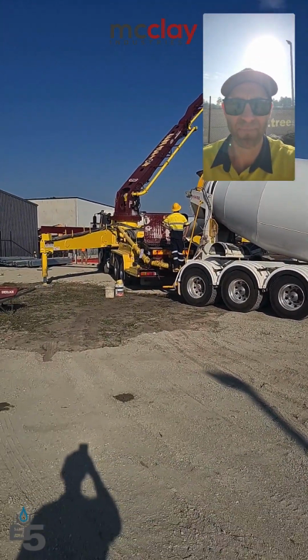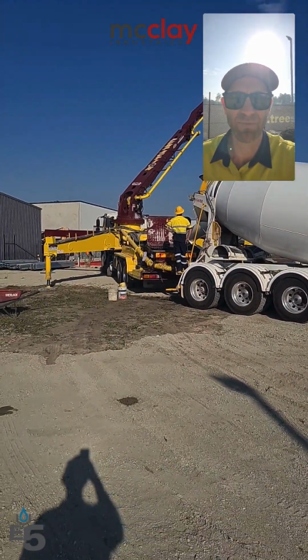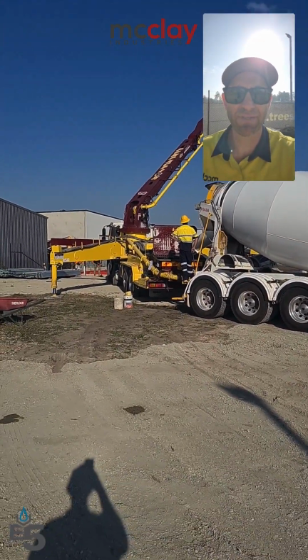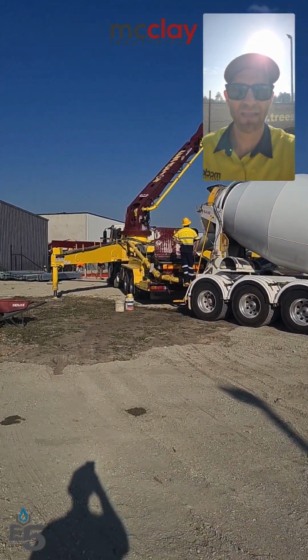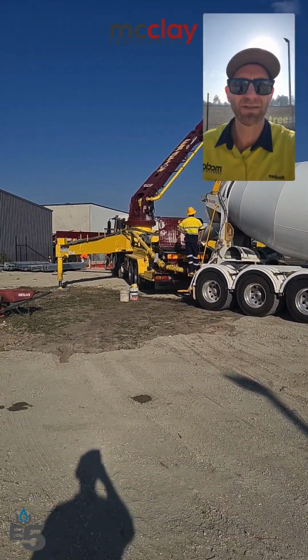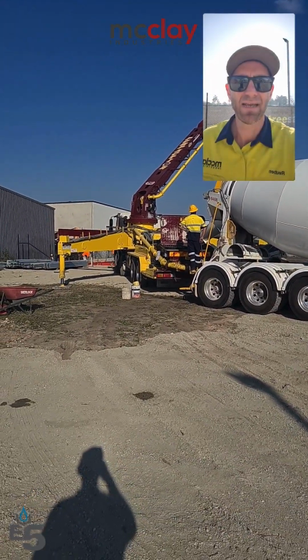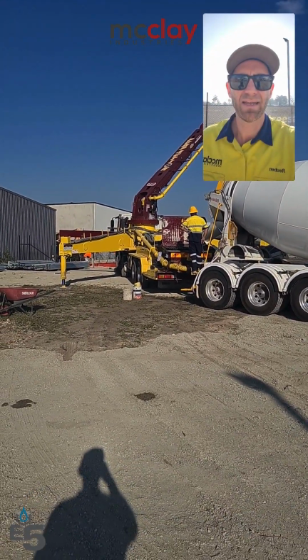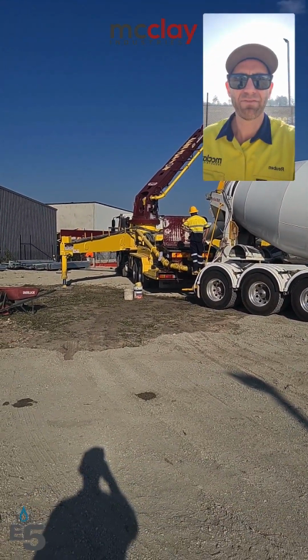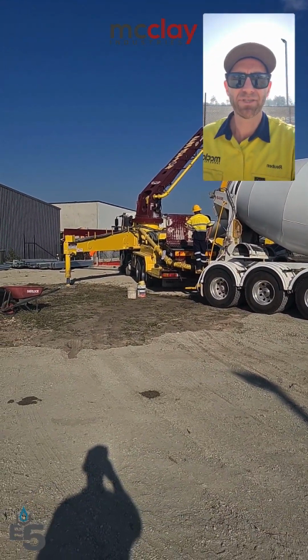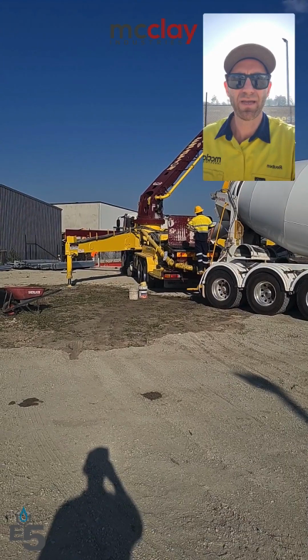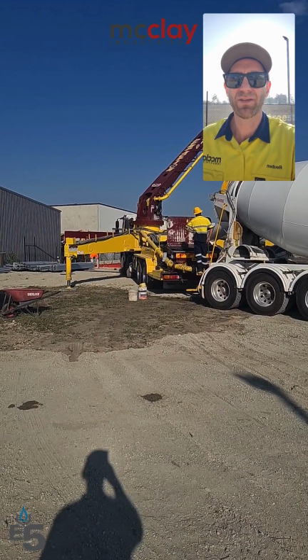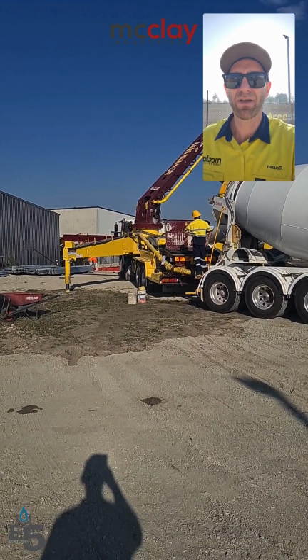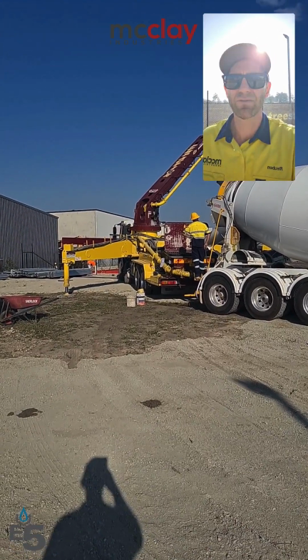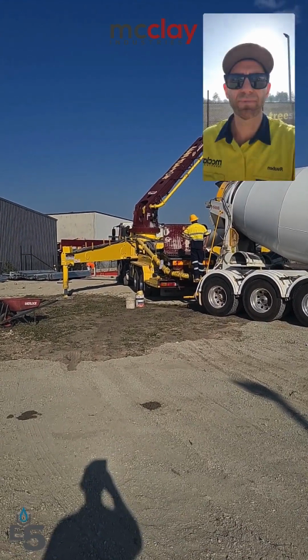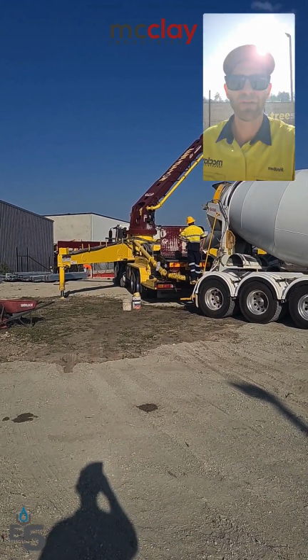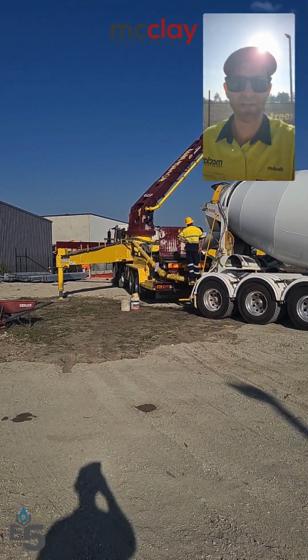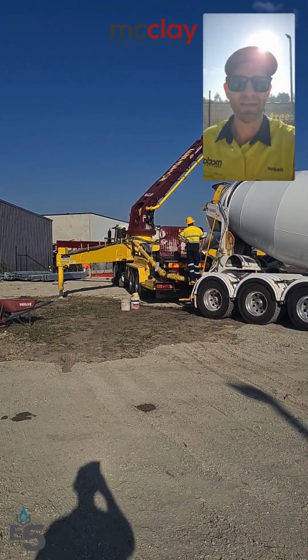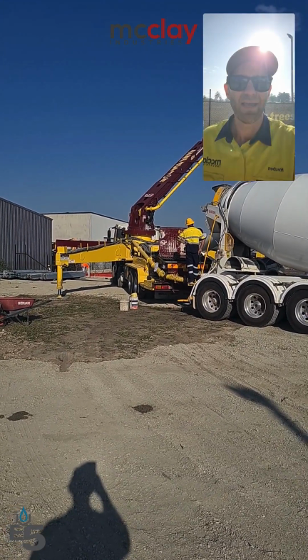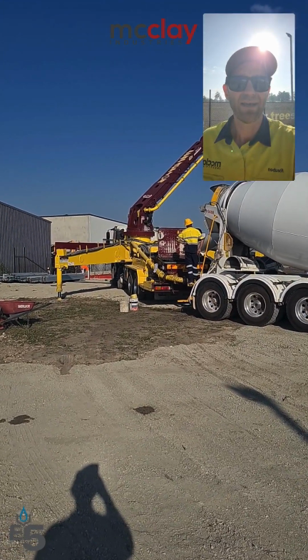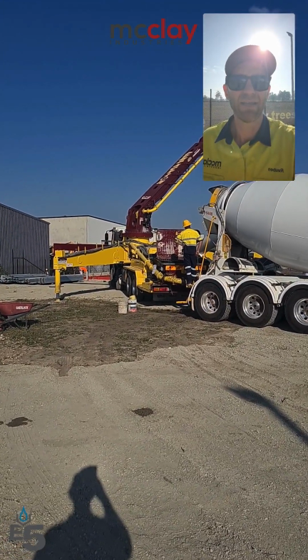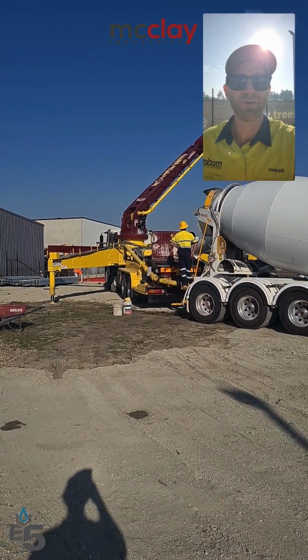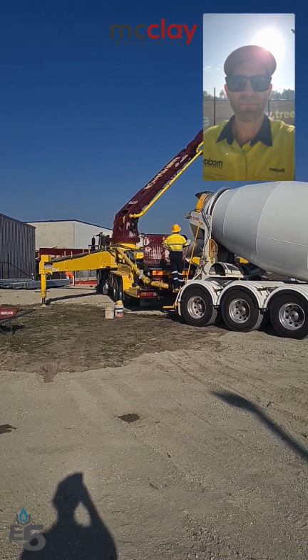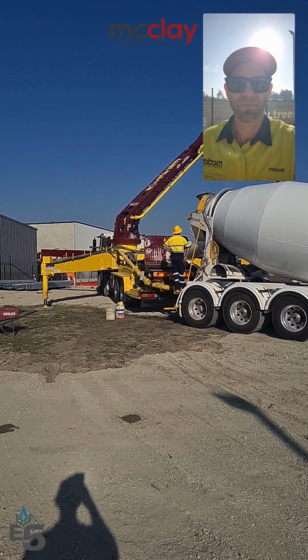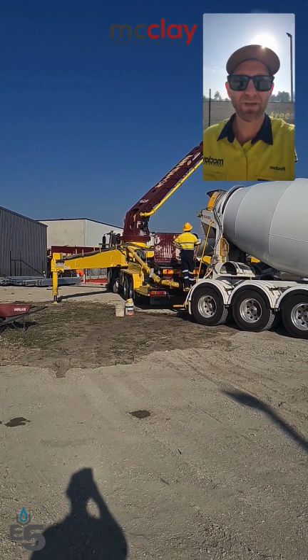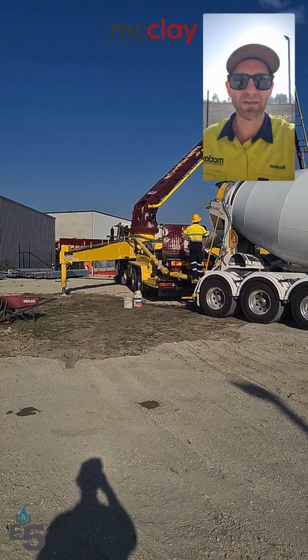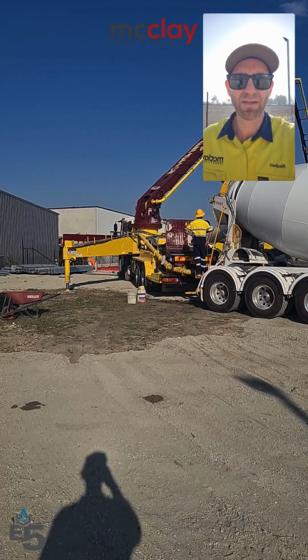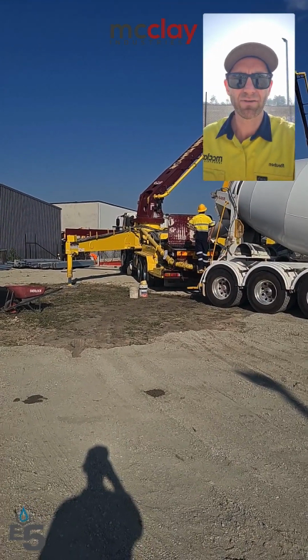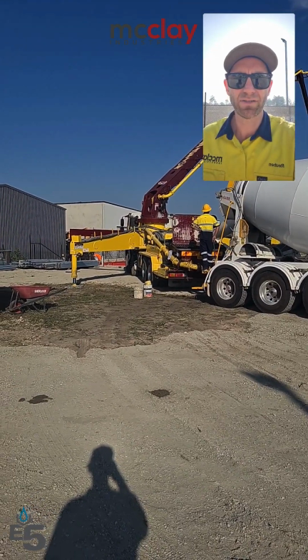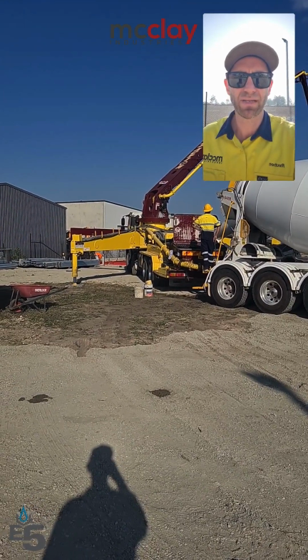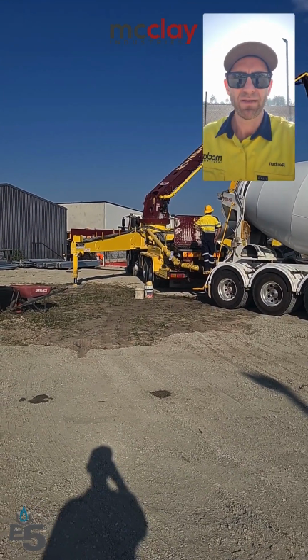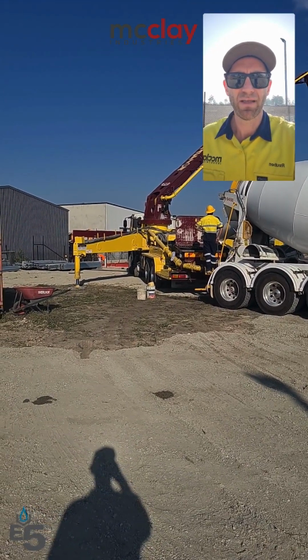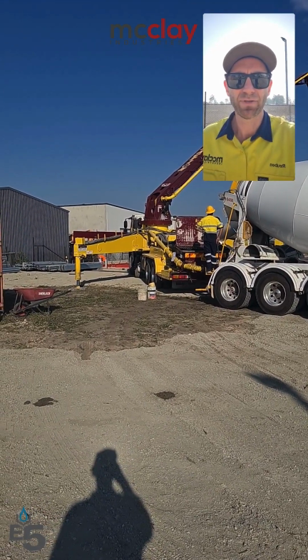I'm Reuben Ramsey from Maclay Industries. If you've got a project where you would like your concrete to be cured internally, to improve the pump pressures, improve the strength of the concrete and the durability, we'd love to talk with you.